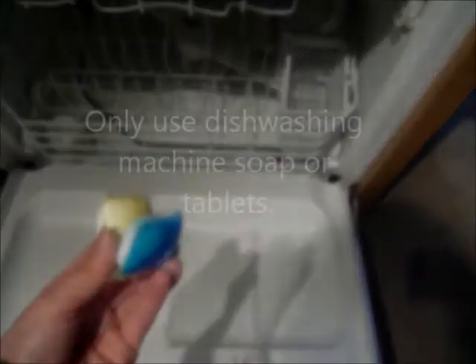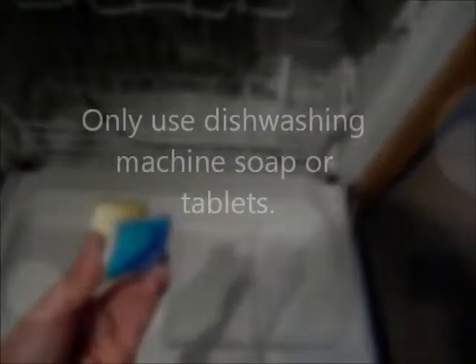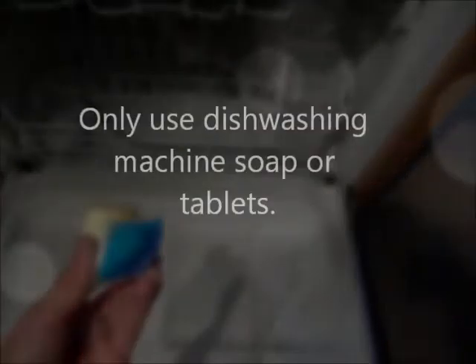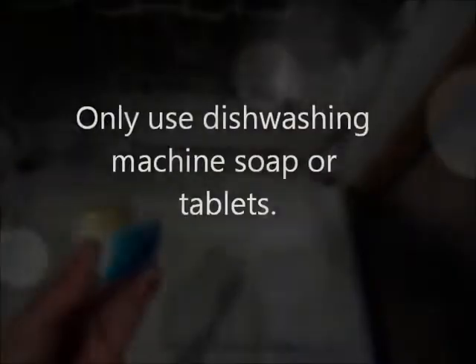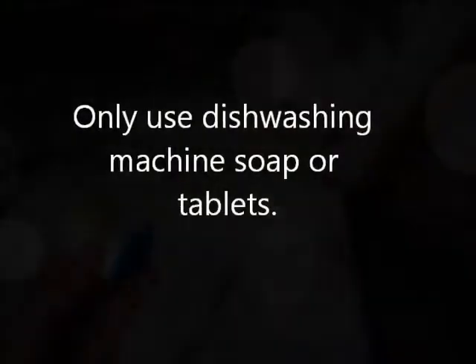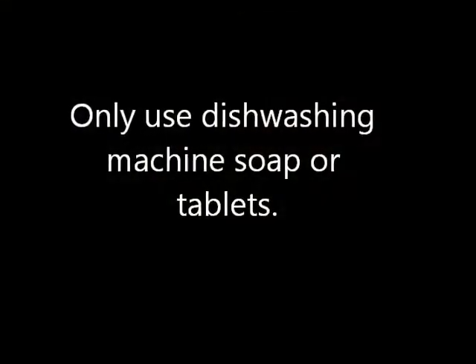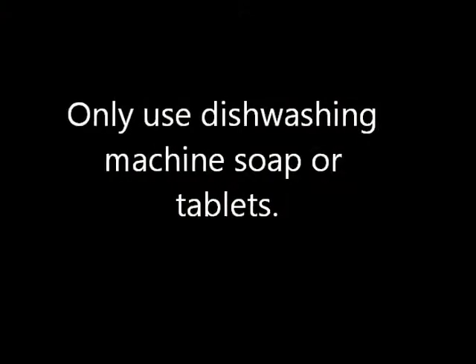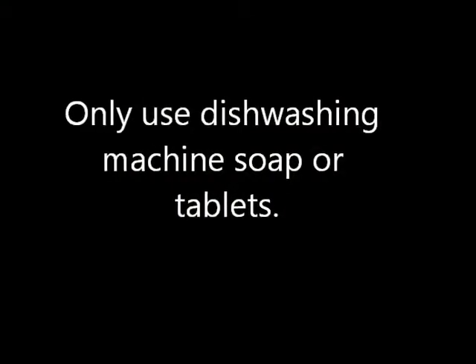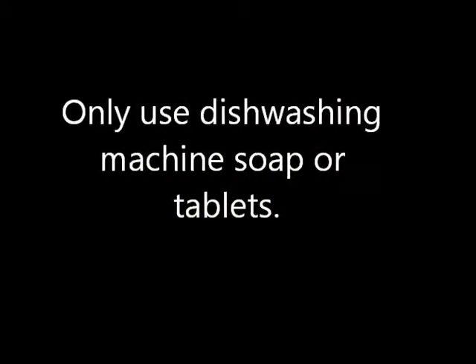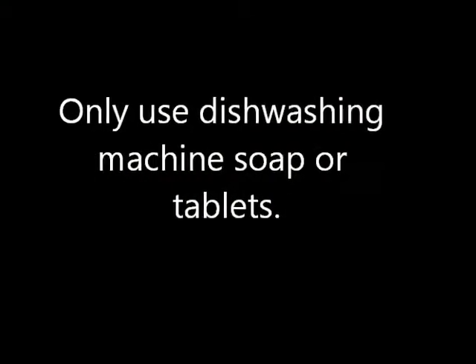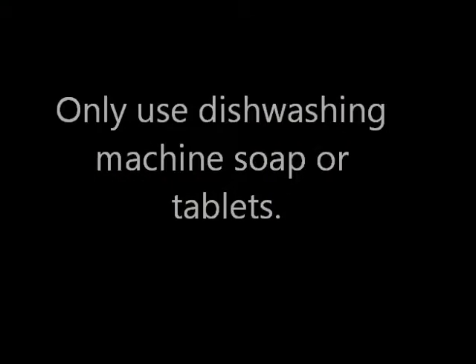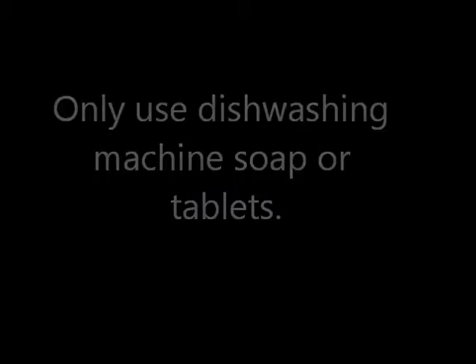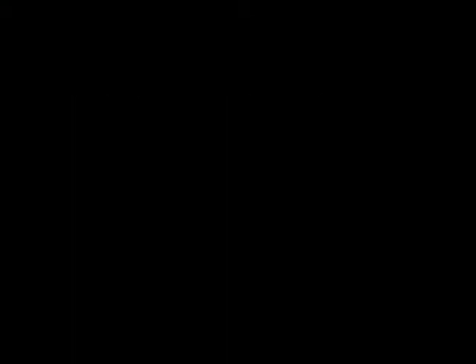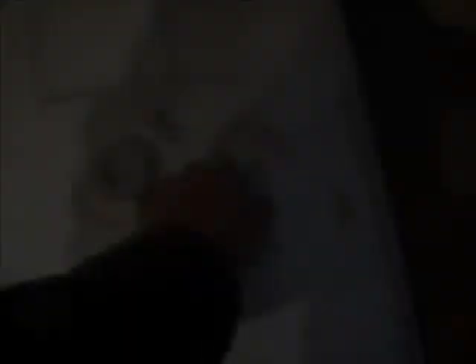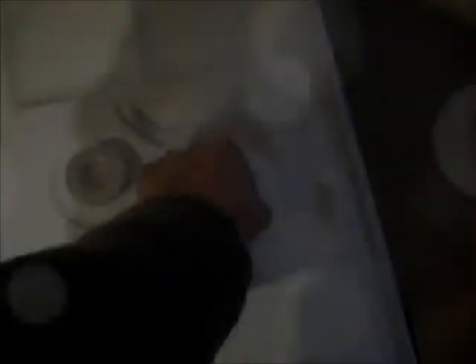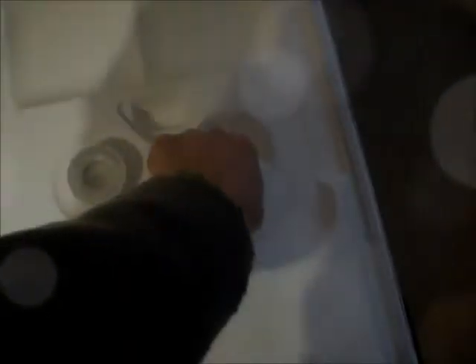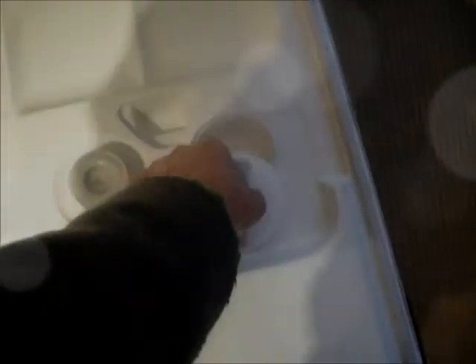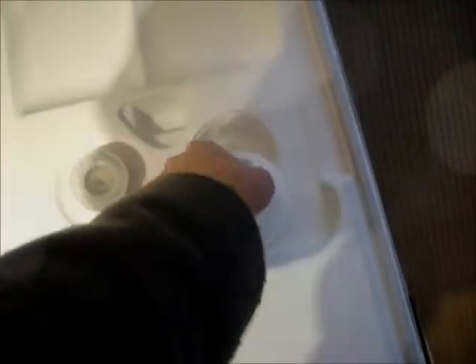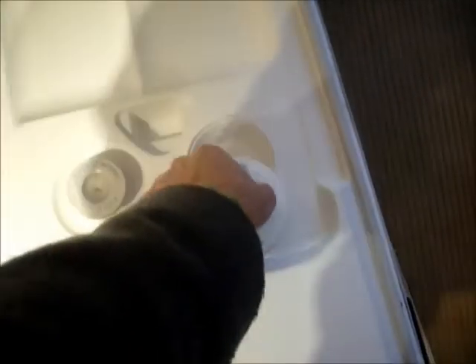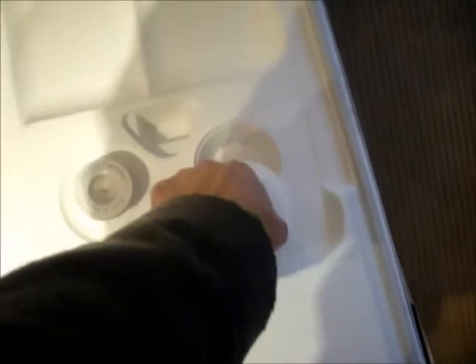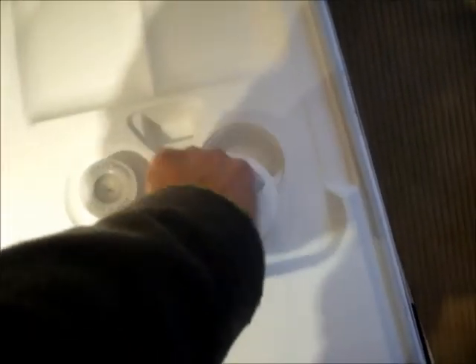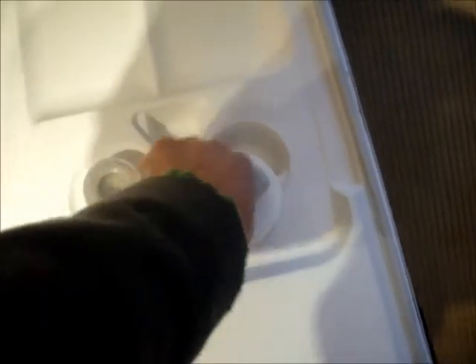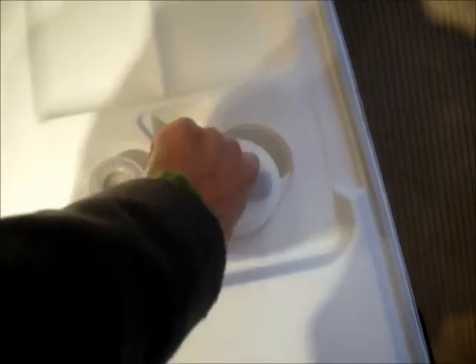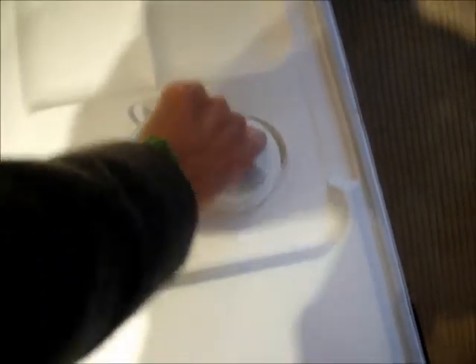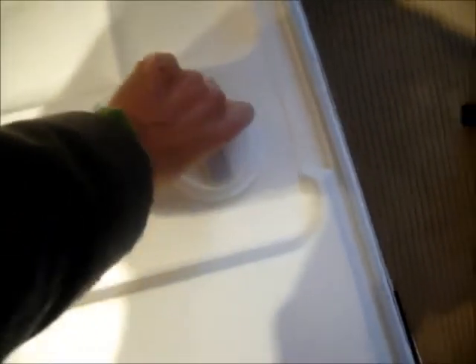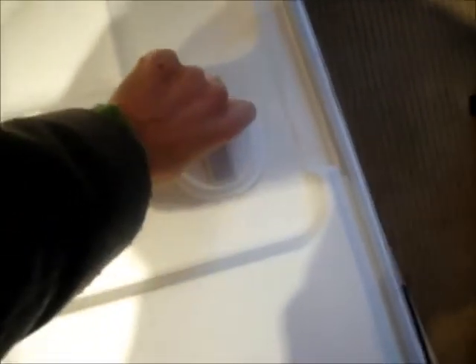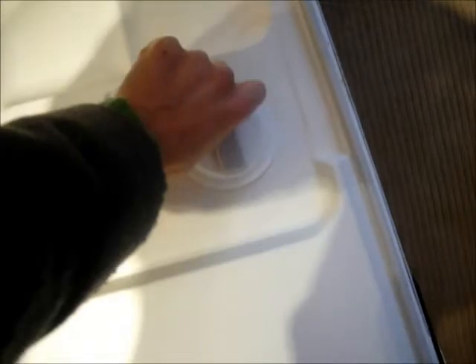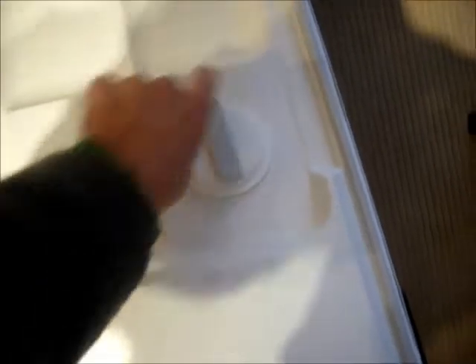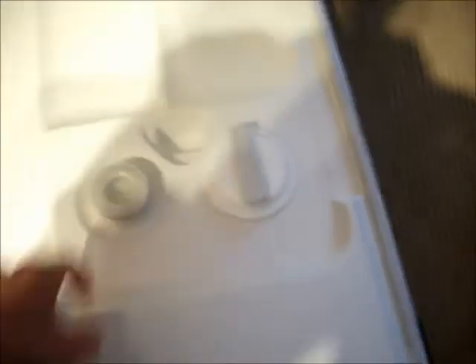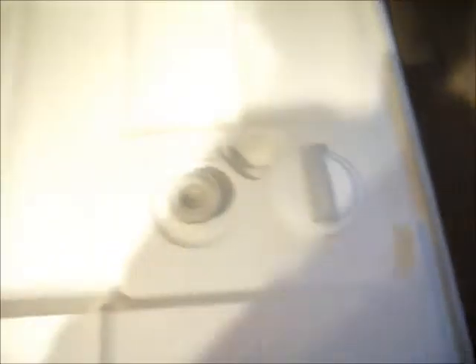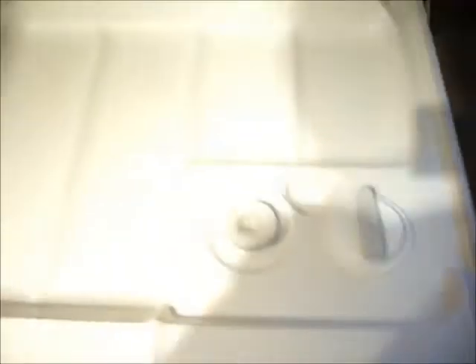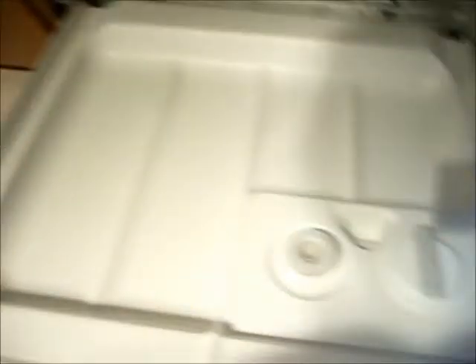Always ensure that you only use dishwashing machine soap or tablets. Insert soap or tablets into the trapdoor and close the small trapdoor.